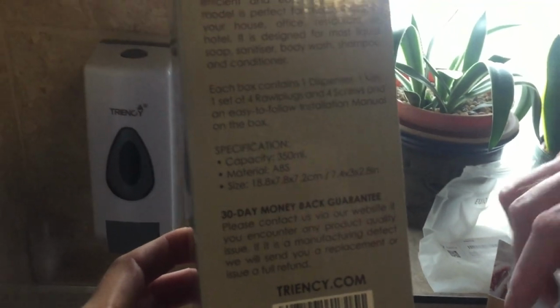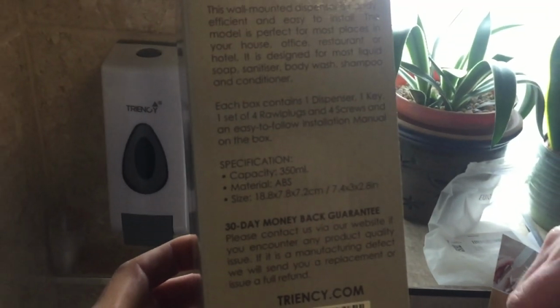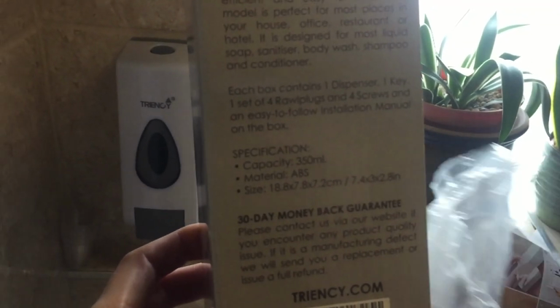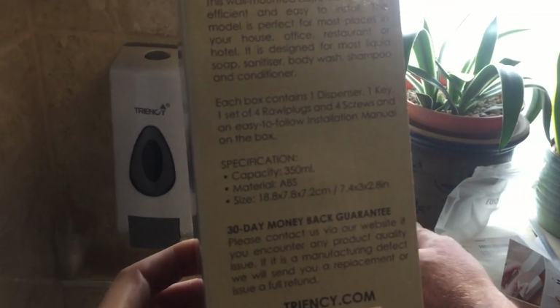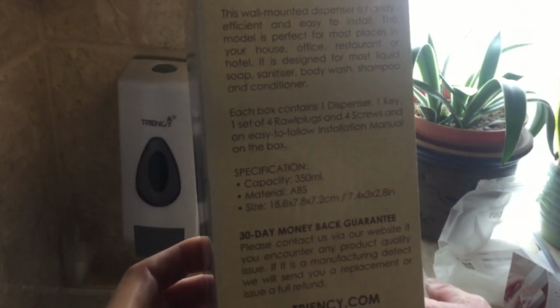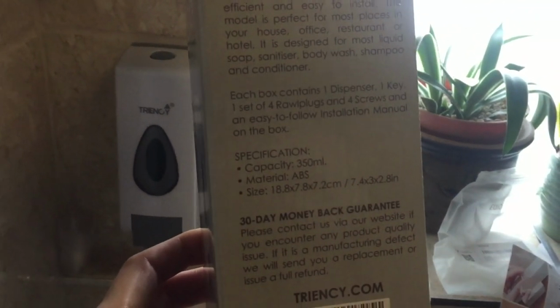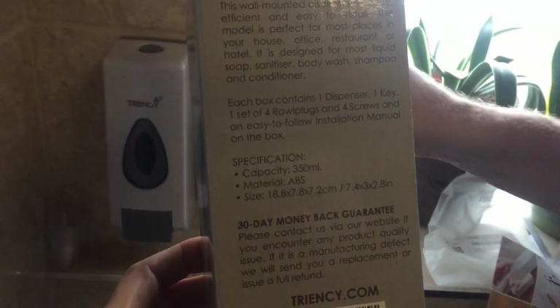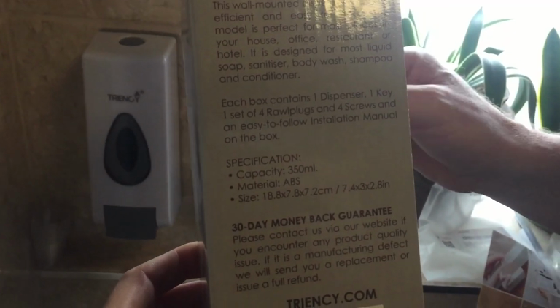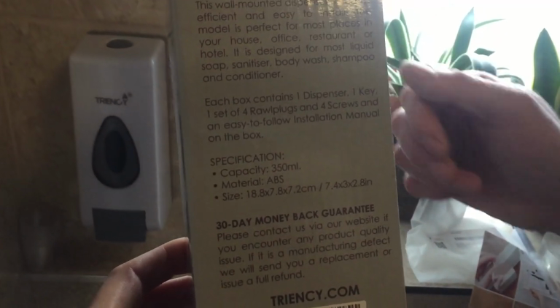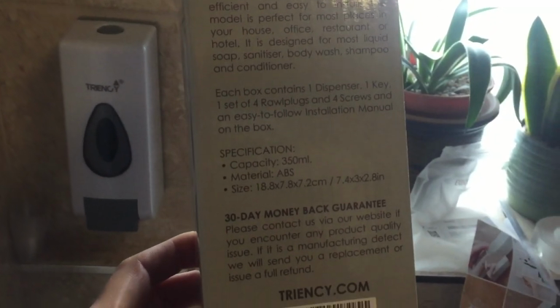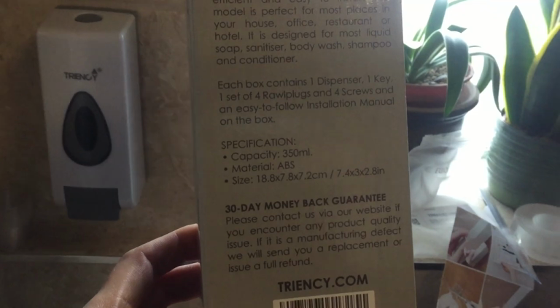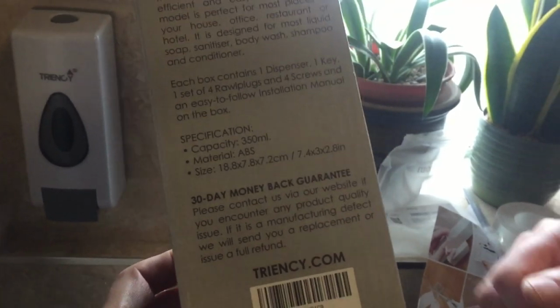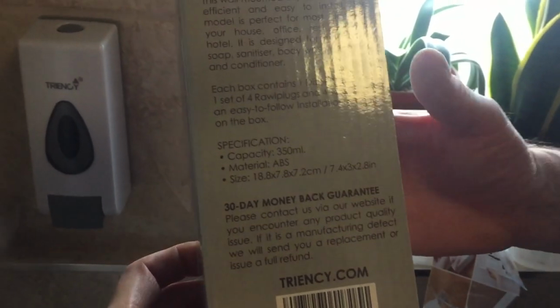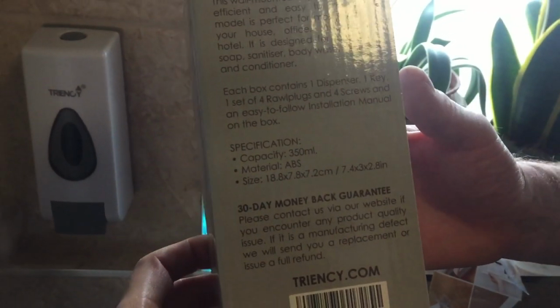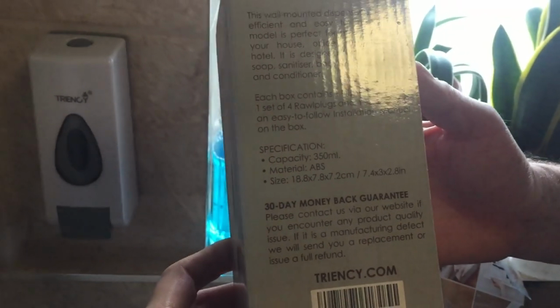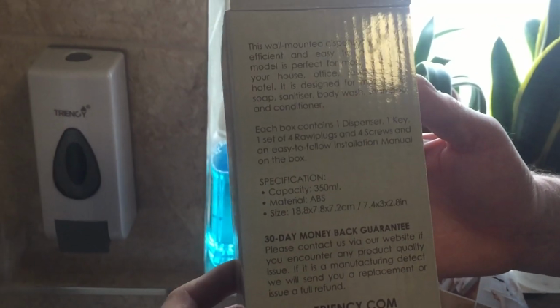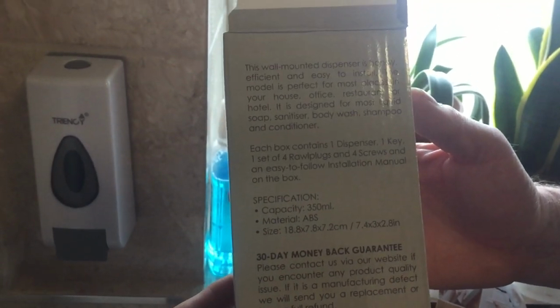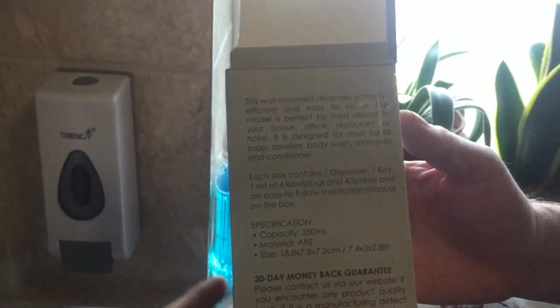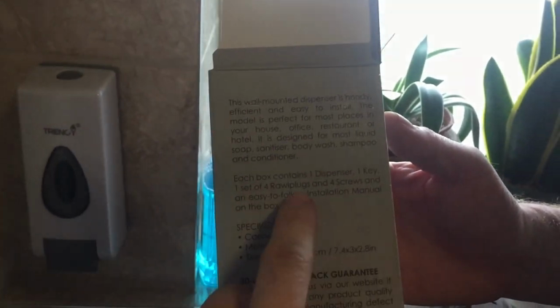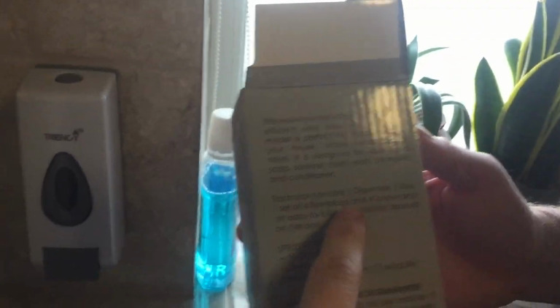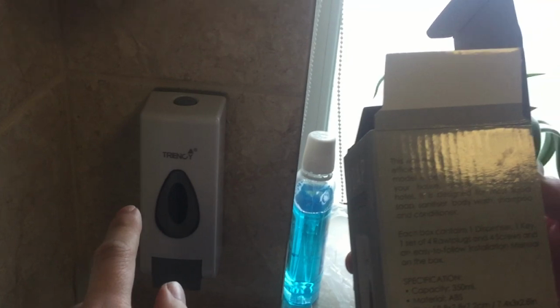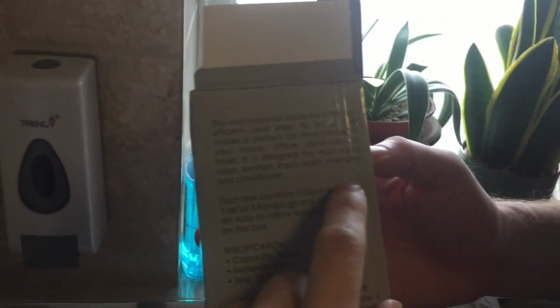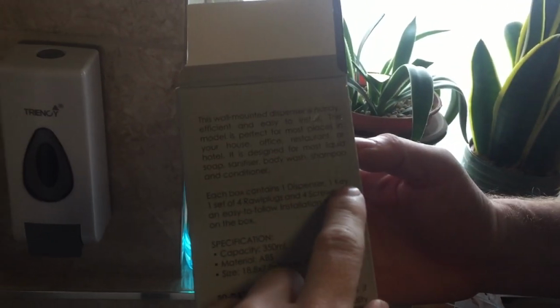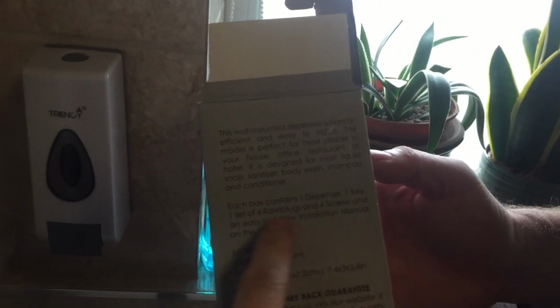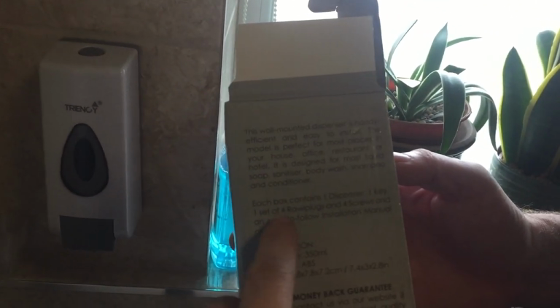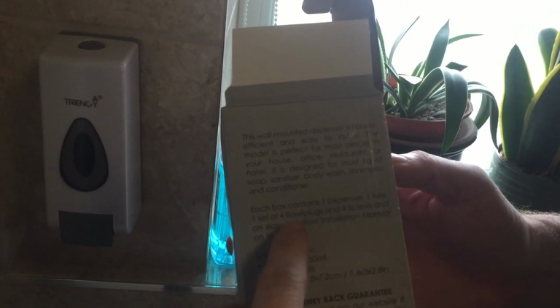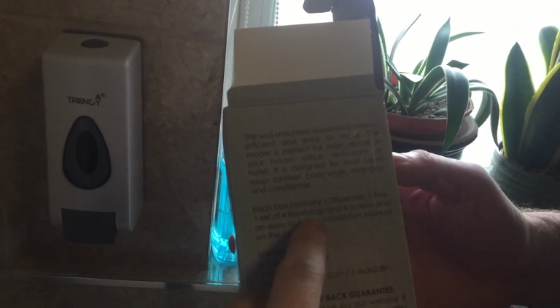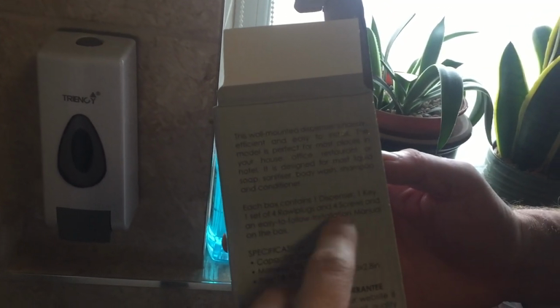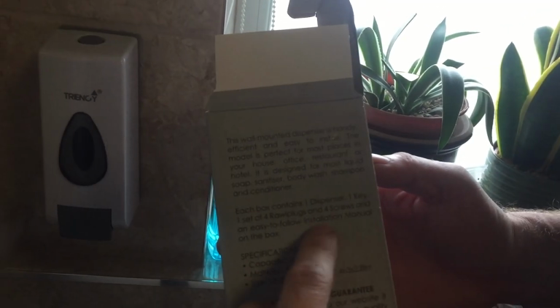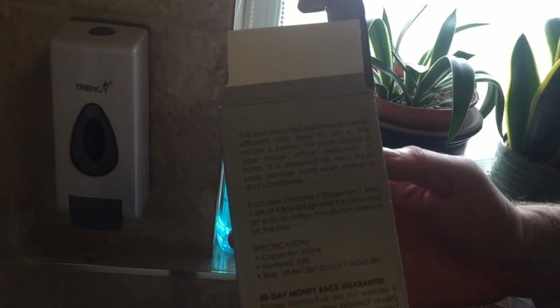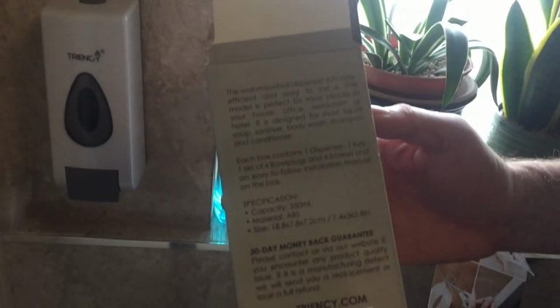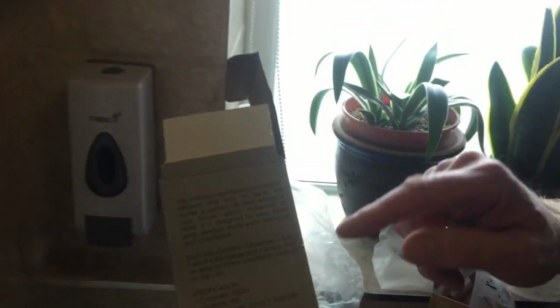It's got a capacity of 350 millilitres. The material is ABS plastic, which means it can take a knock. Each box contains one dispenser, one key, a set of four oil plugs and screws, and an easy-to-follow instruction manual.